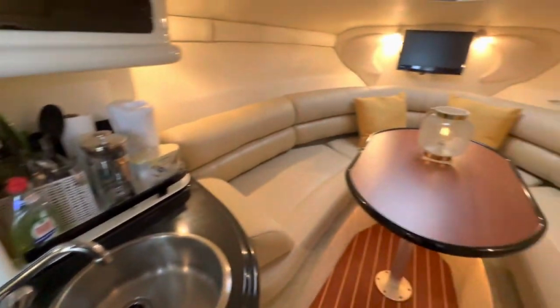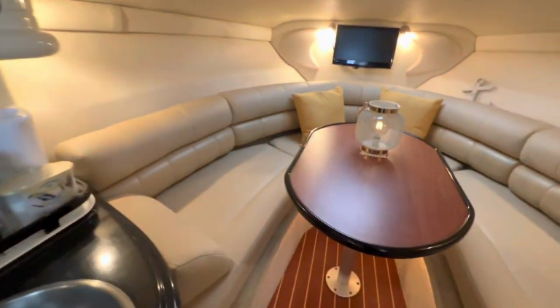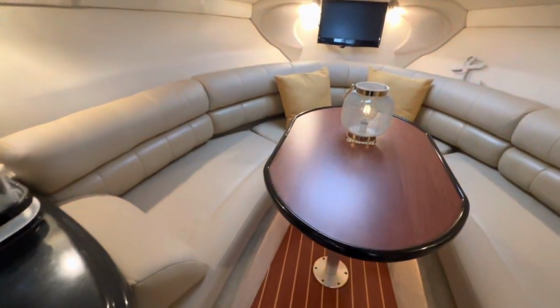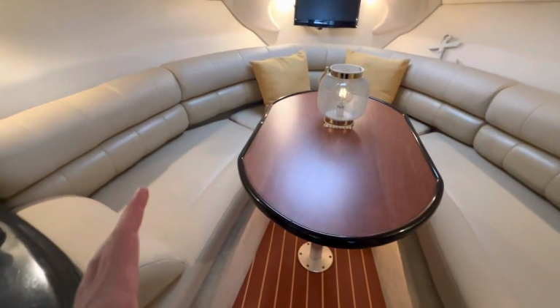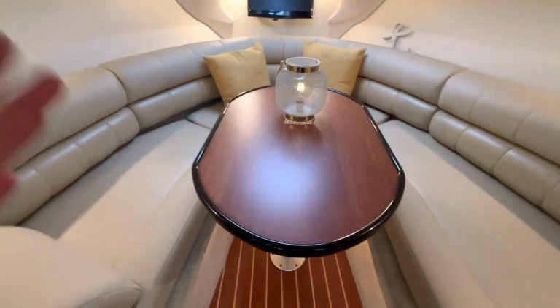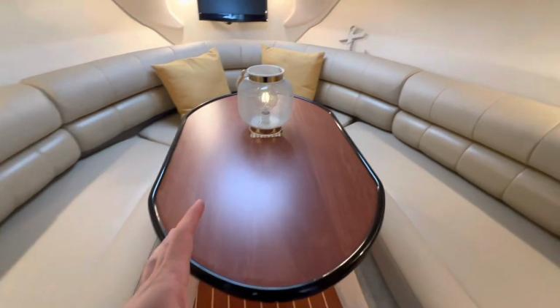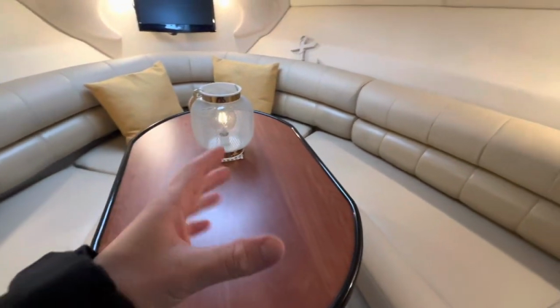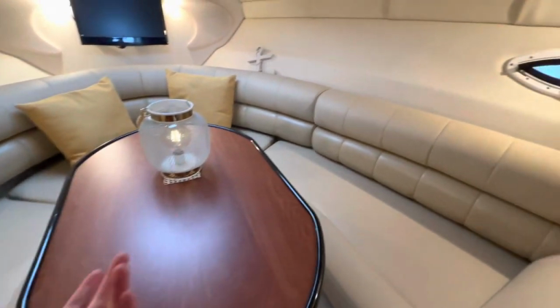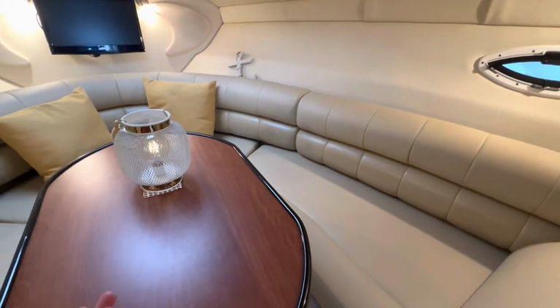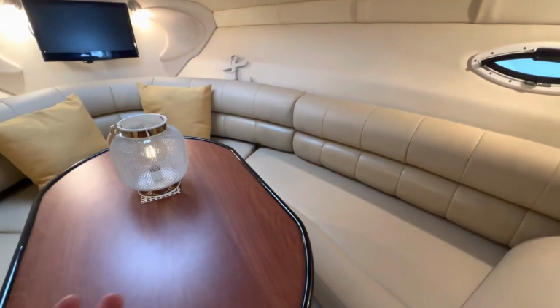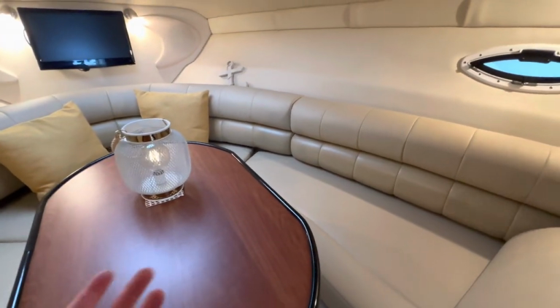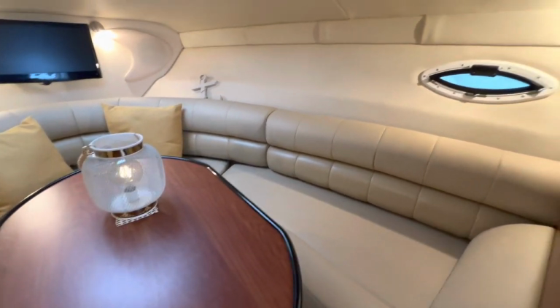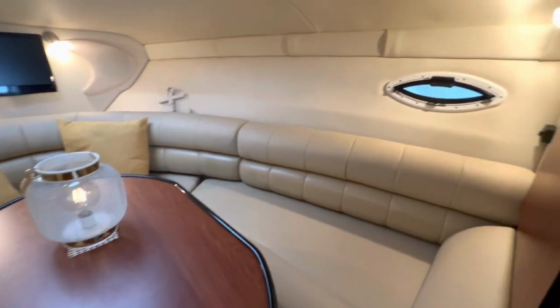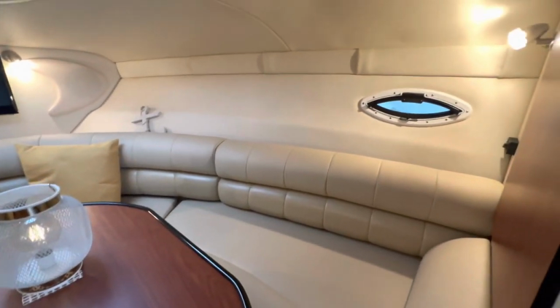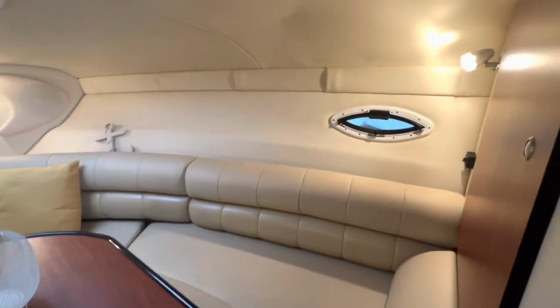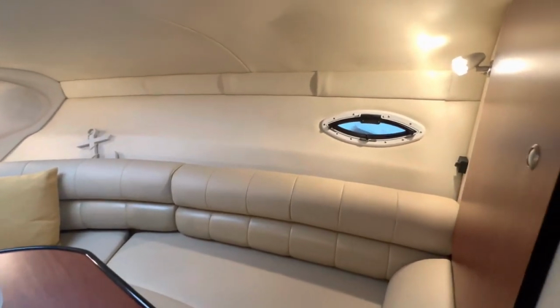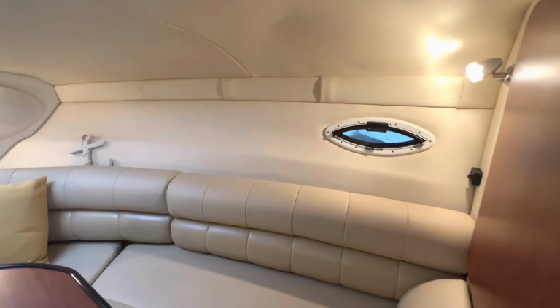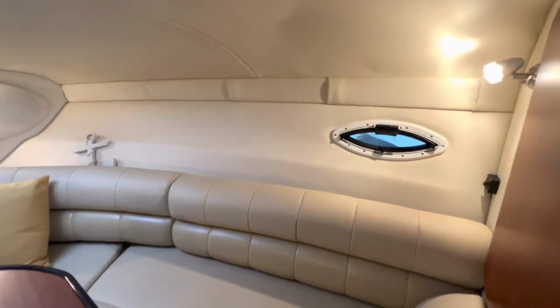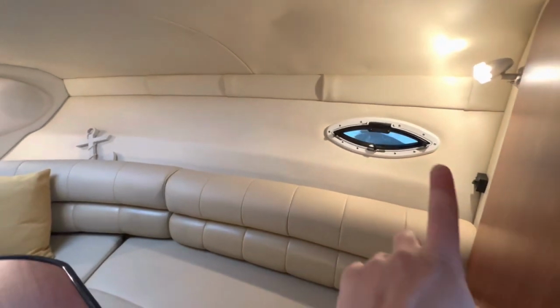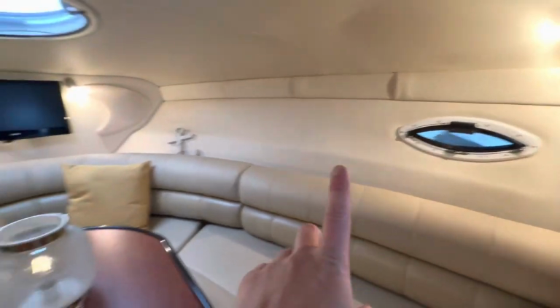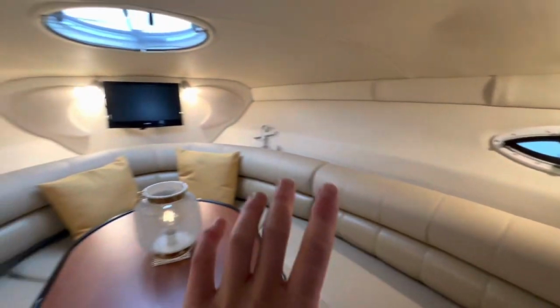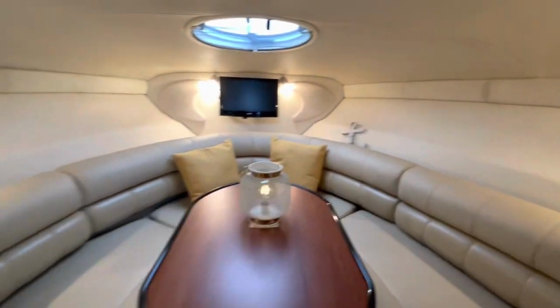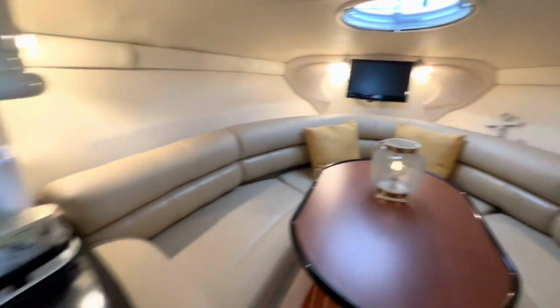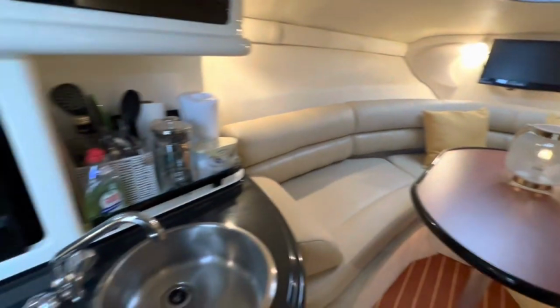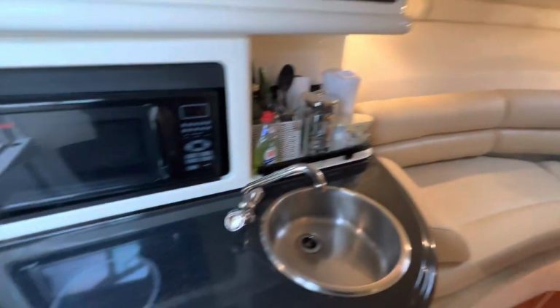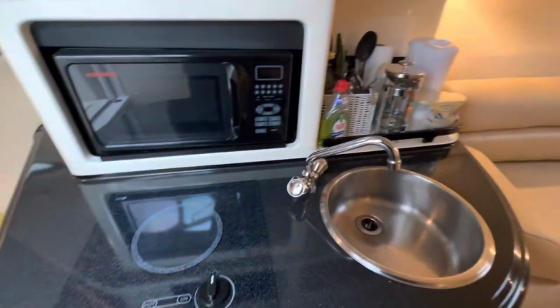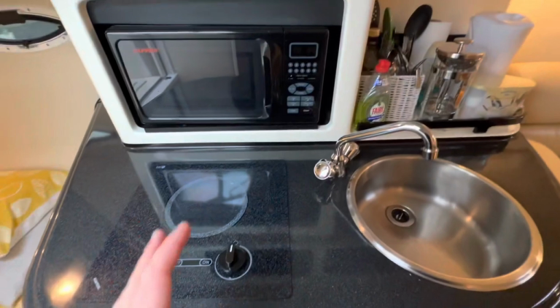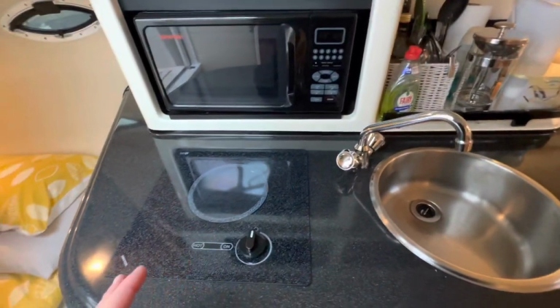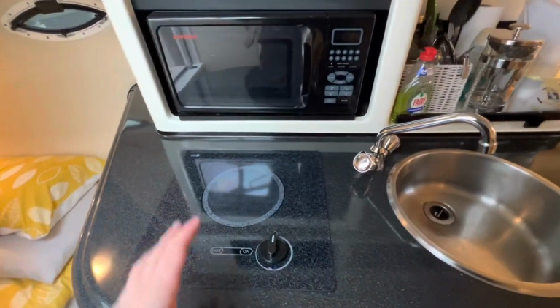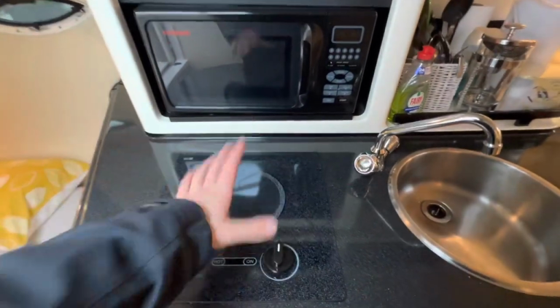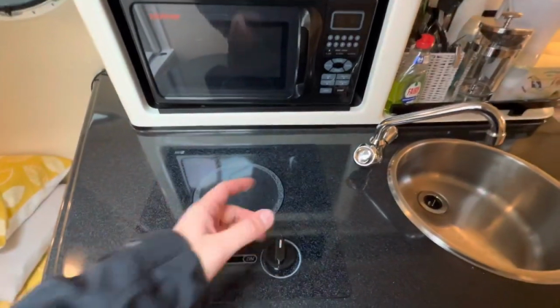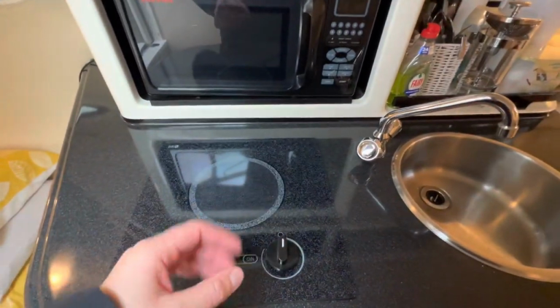No bad smells, upholstery all good, flooring is clean. This is exactly the way the current owner left it — we've not had to do any cleaning work at all. No evidence of damp coming in through any of the windows, no condensation, everything works exactly the way it should. Let's start with the galley.